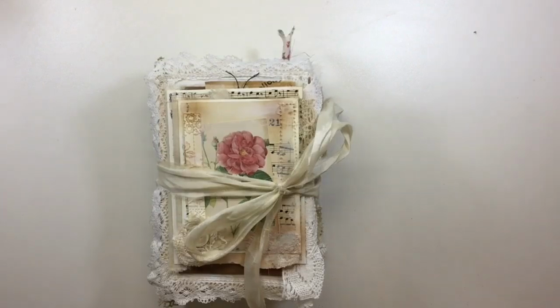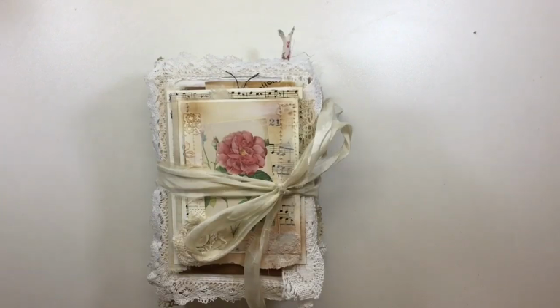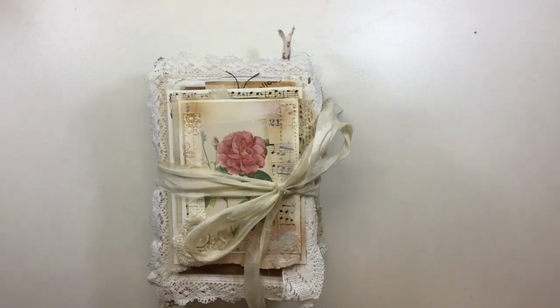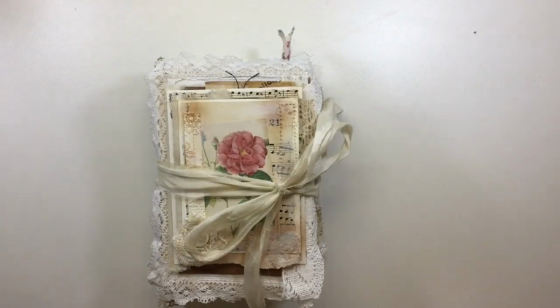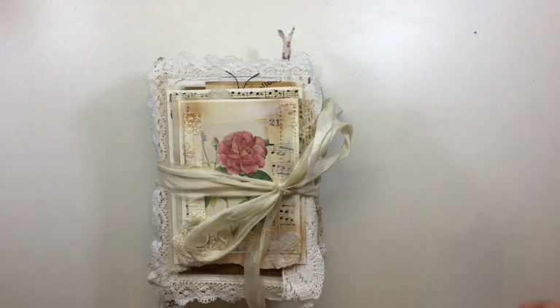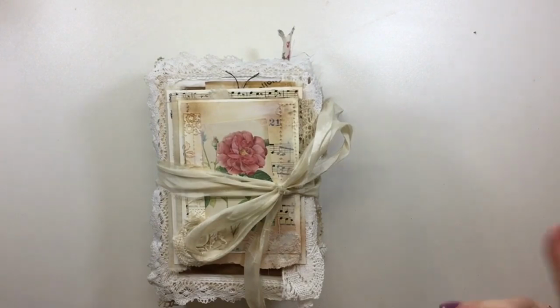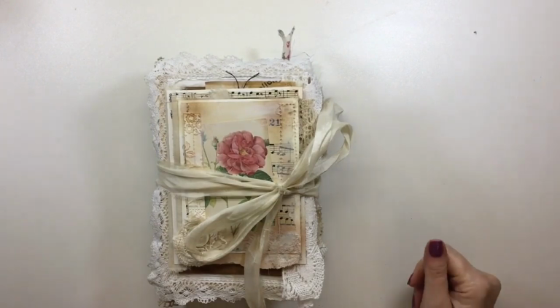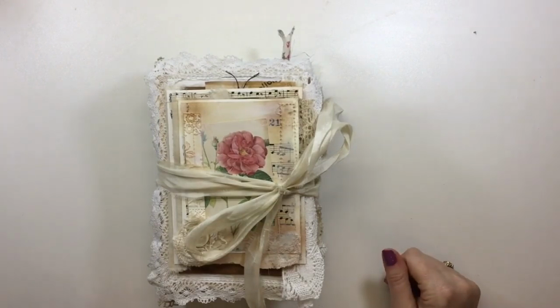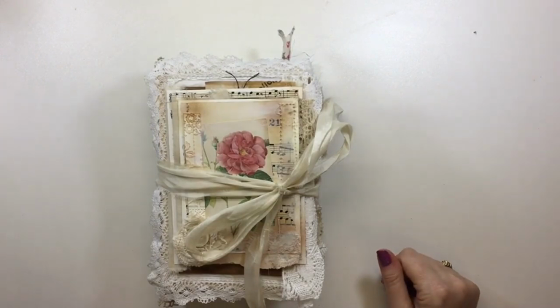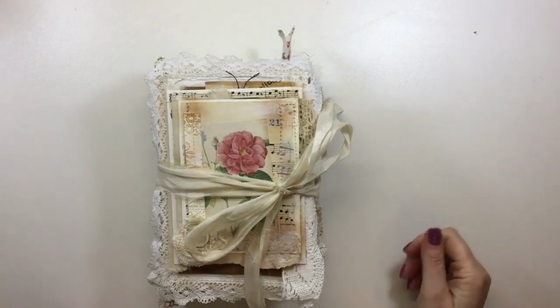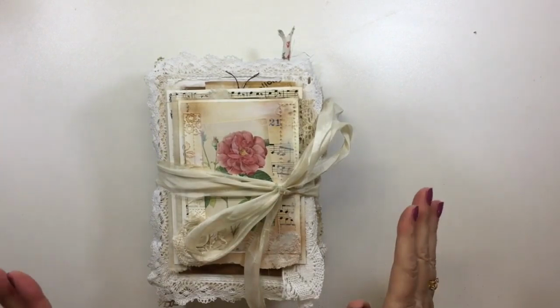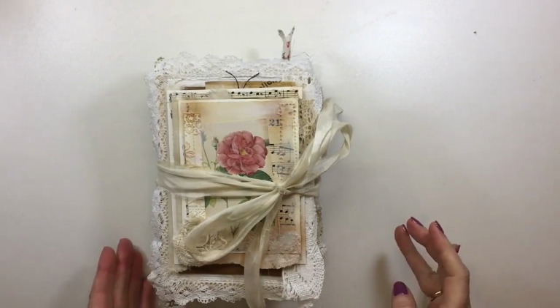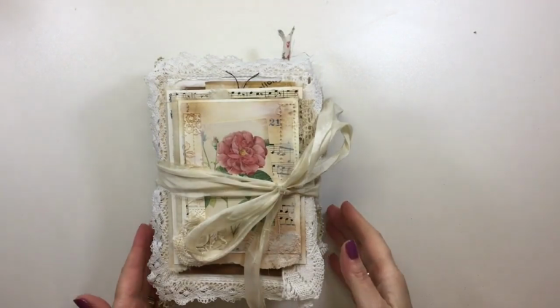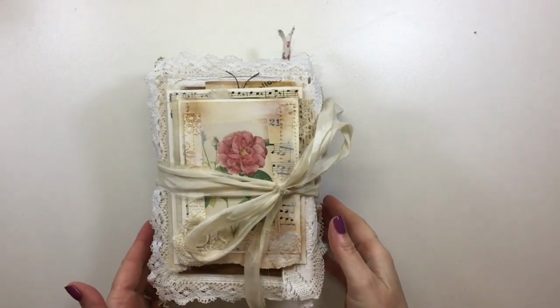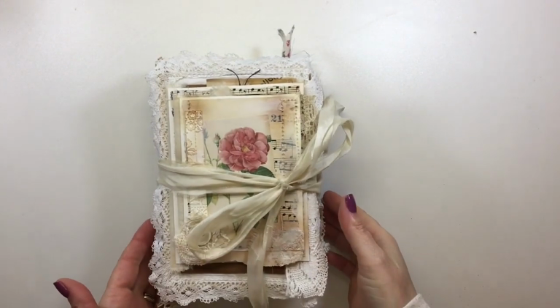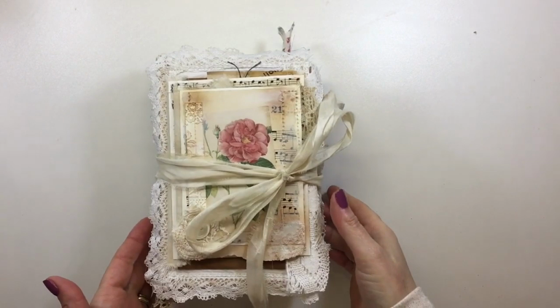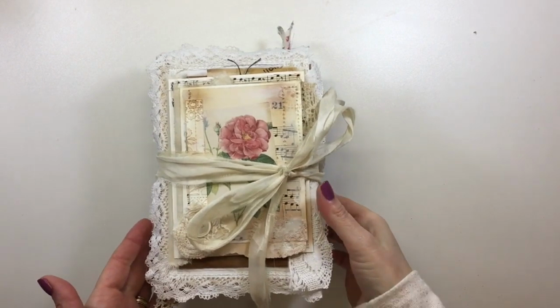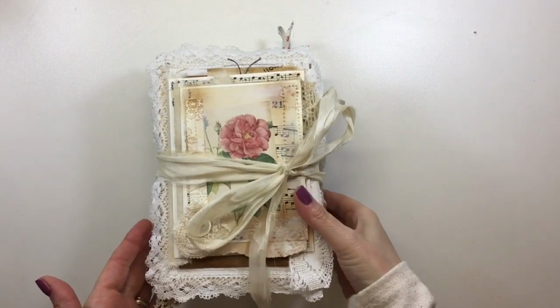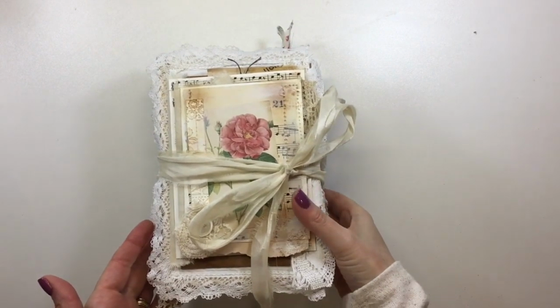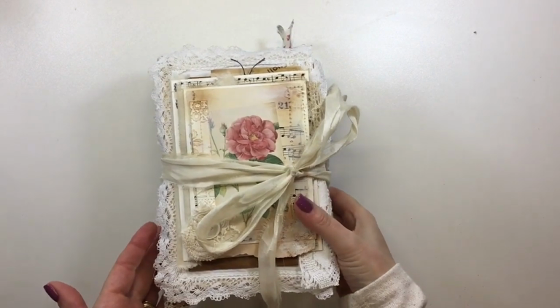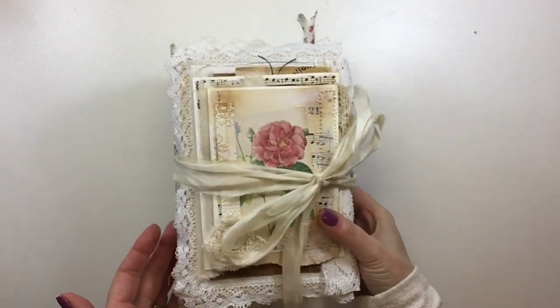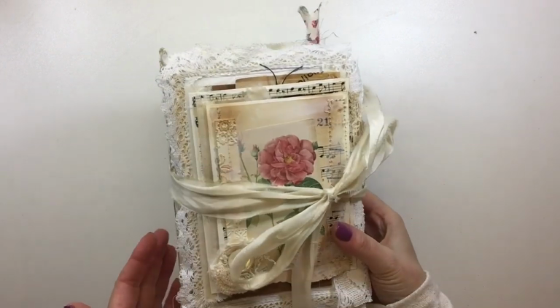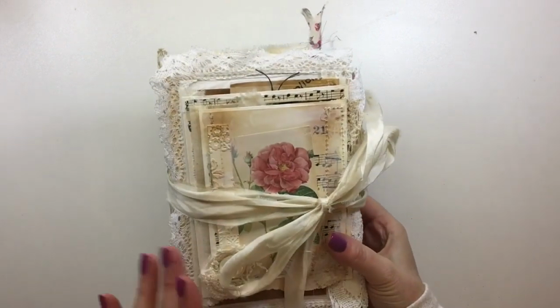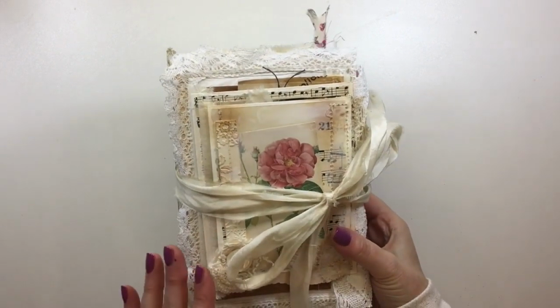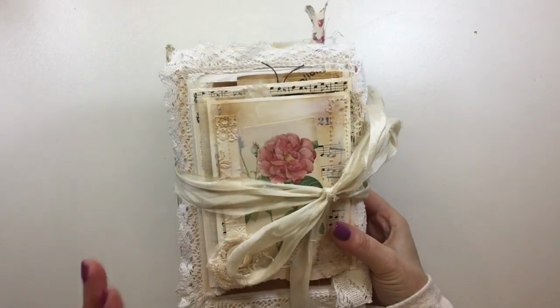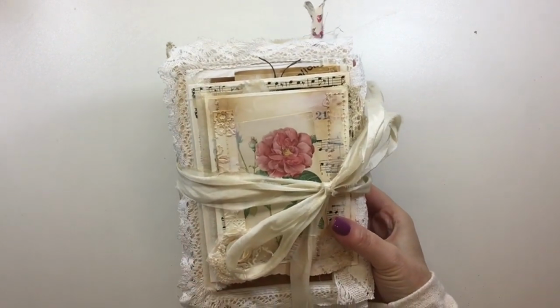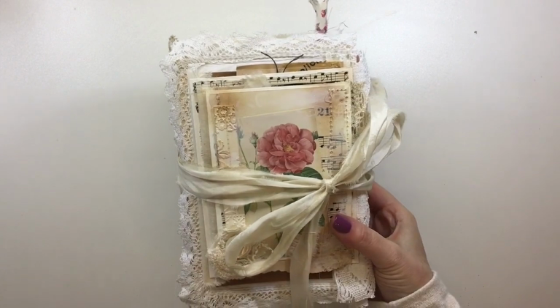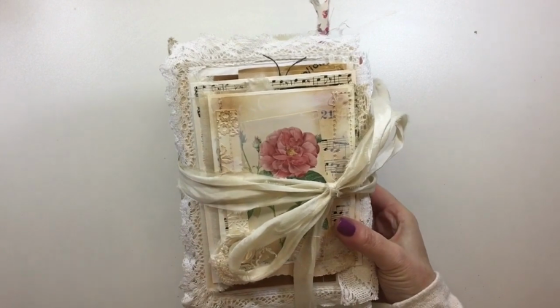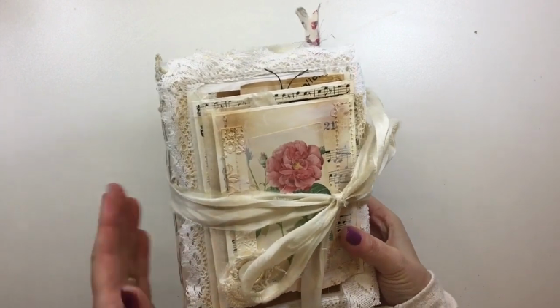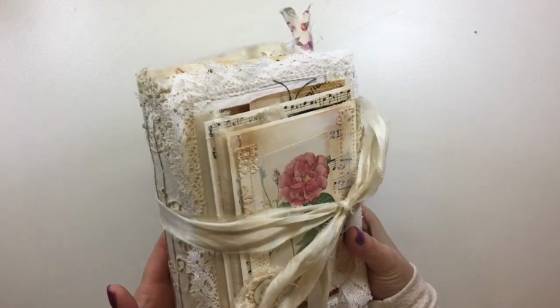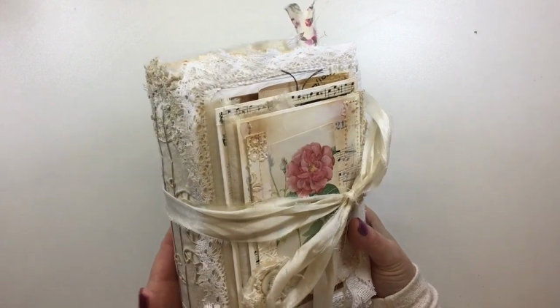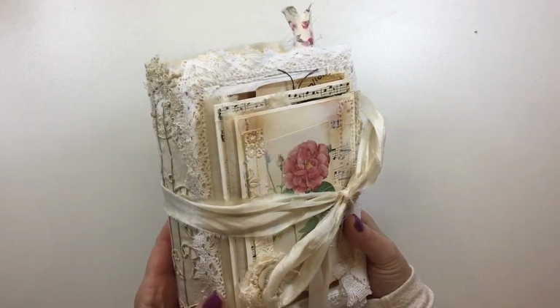Good morning everybody, it's Gina. I'm back to share with you my latest journal. This one's just been completed. I've been working on this one for a while and I'm really happy with how it's come out.